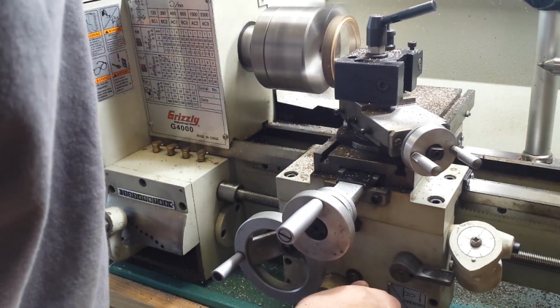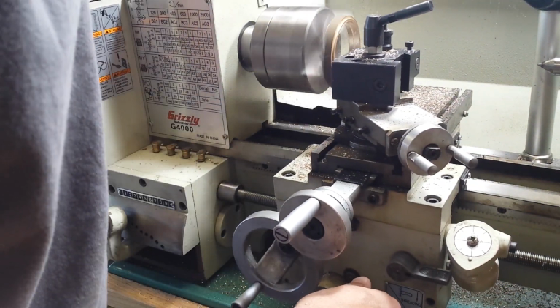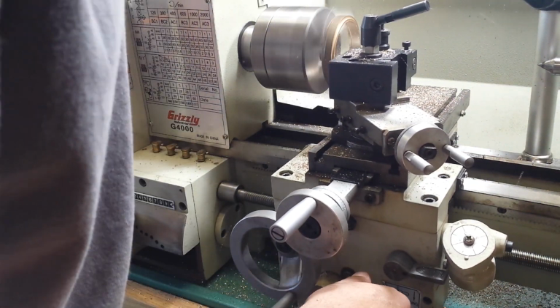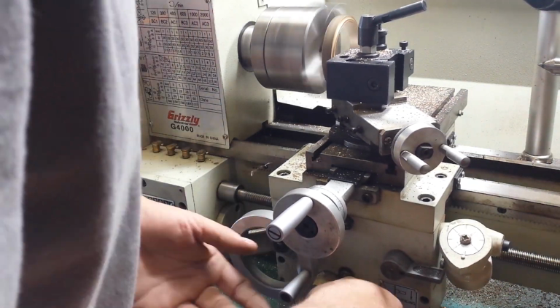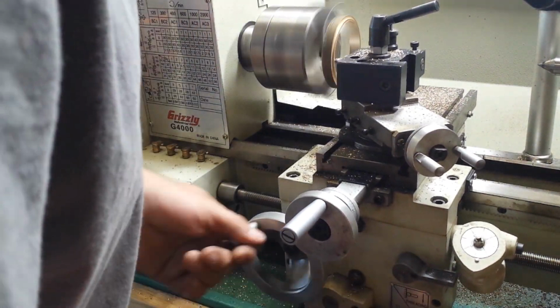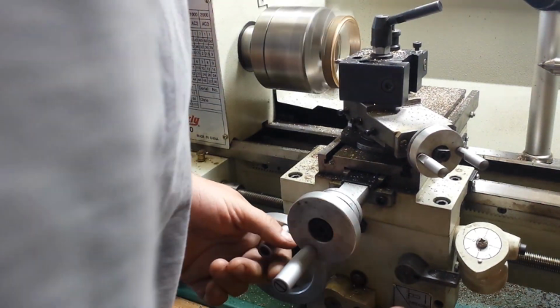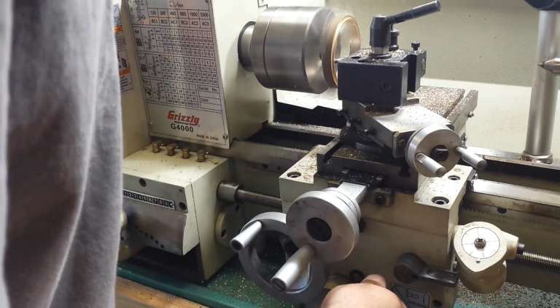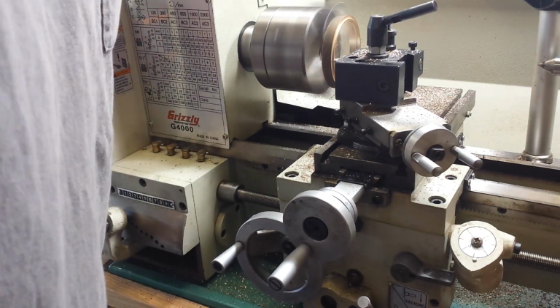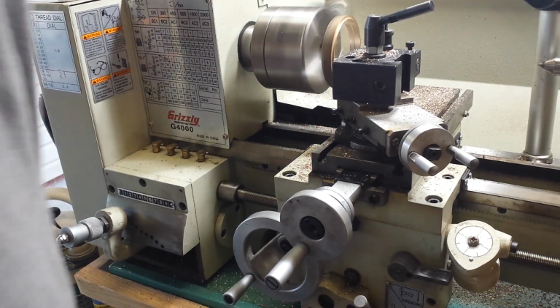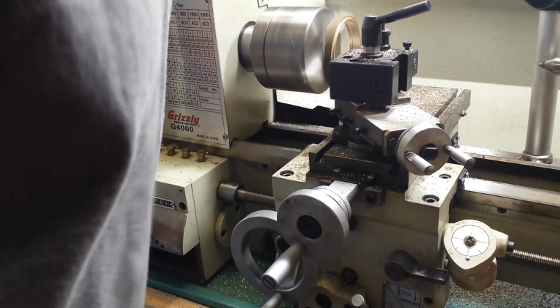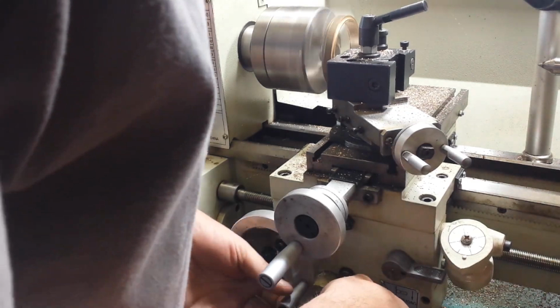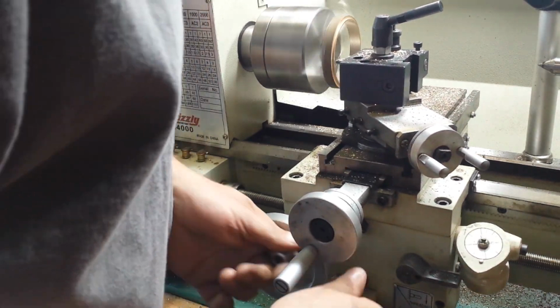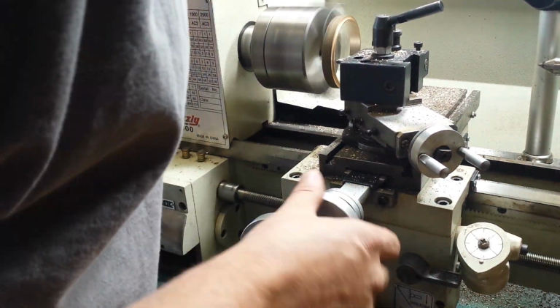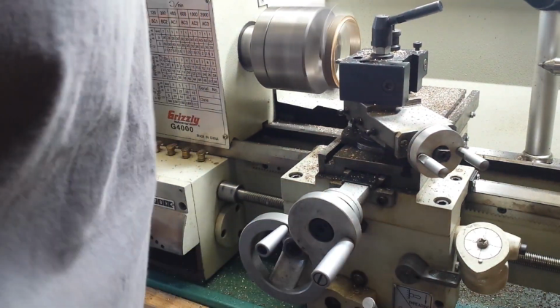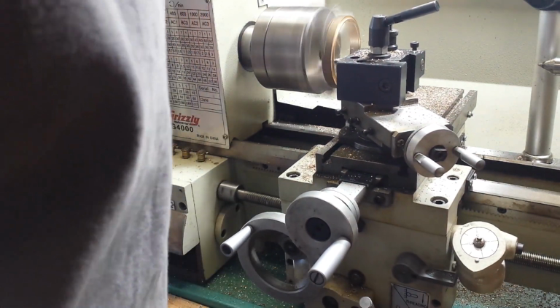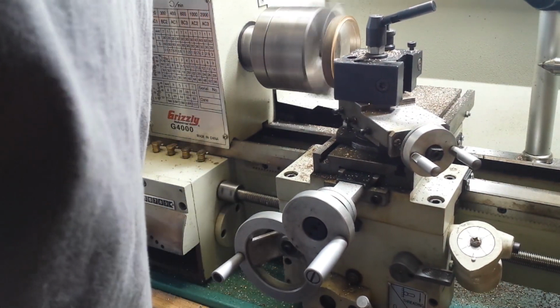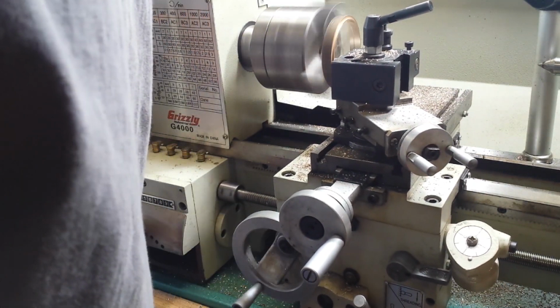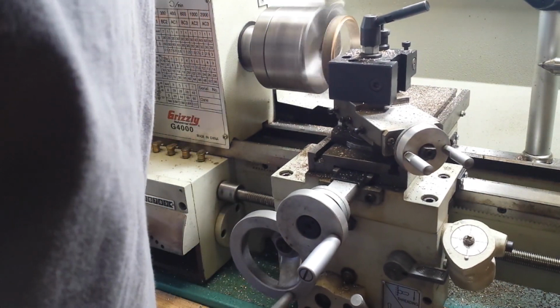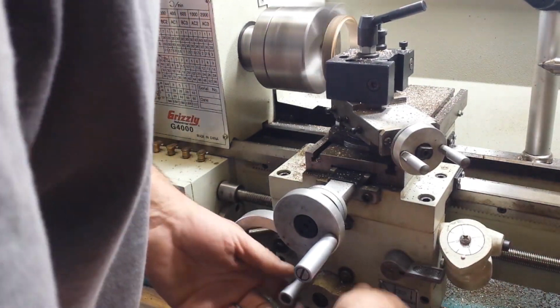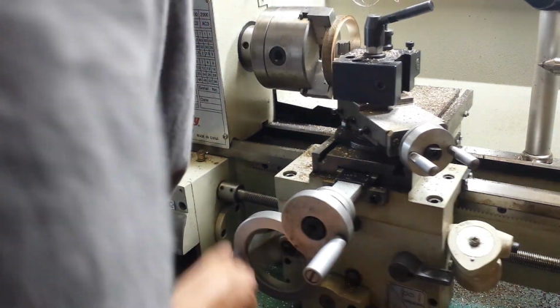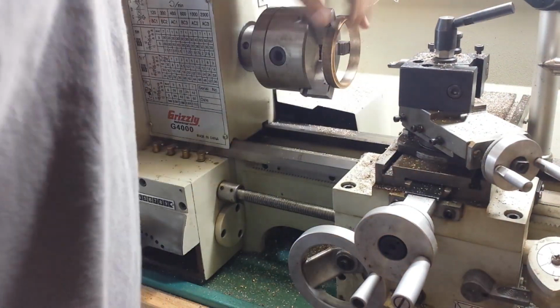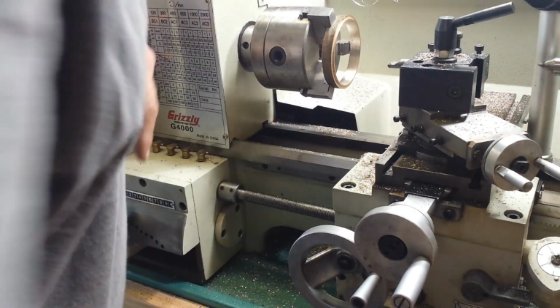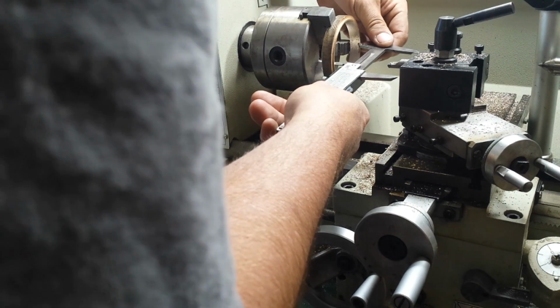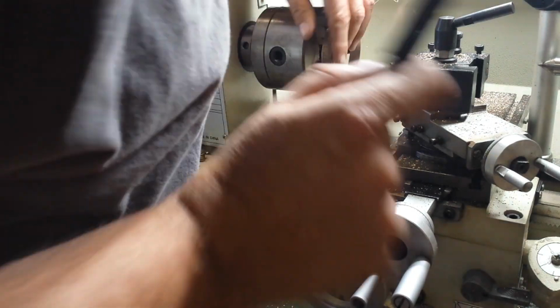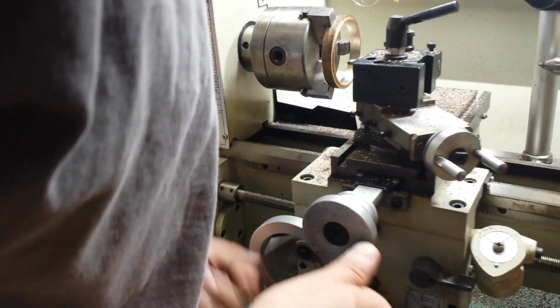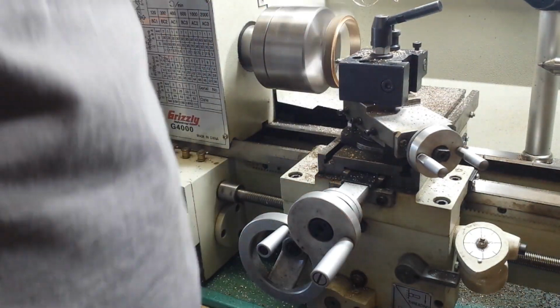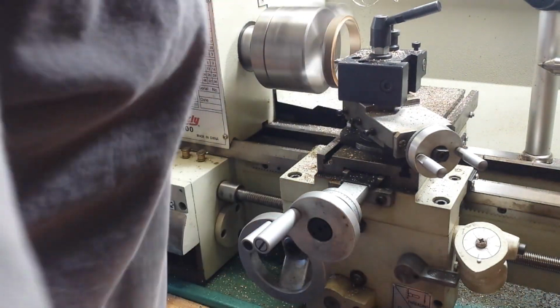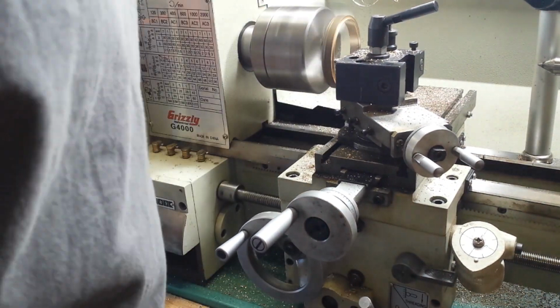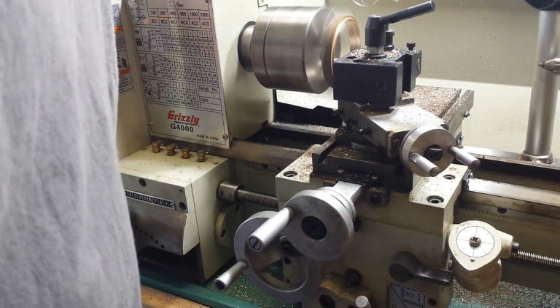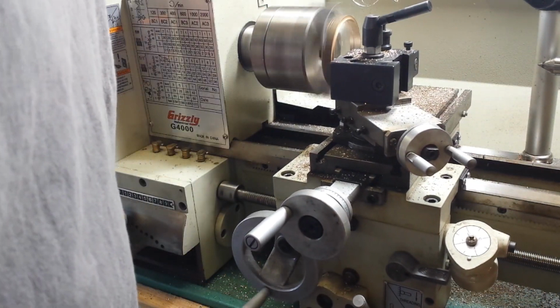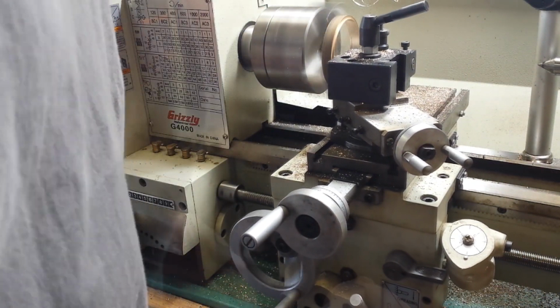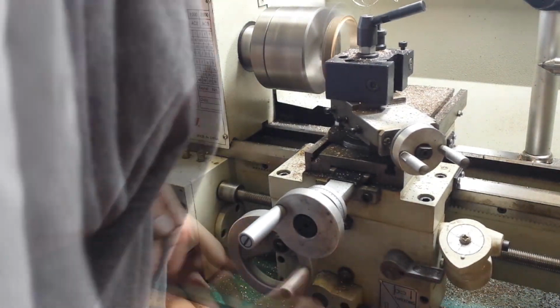When we're finished with the internal diameters, we're going to go ahead and clean up the outside, face it, and put a rounded edge on the outside of the ring. Let's do a test set real quick.